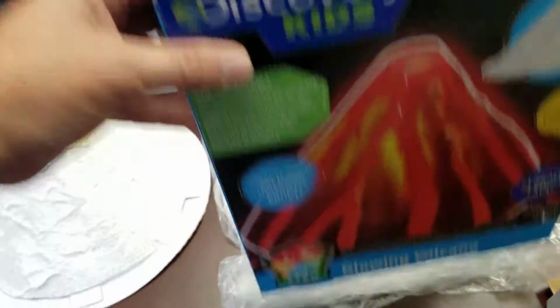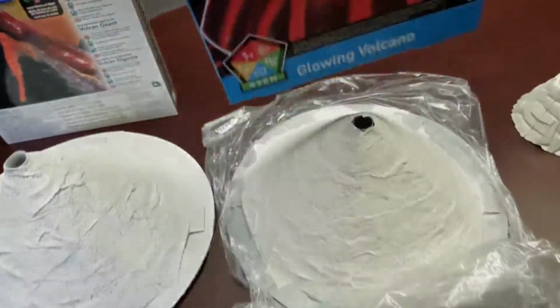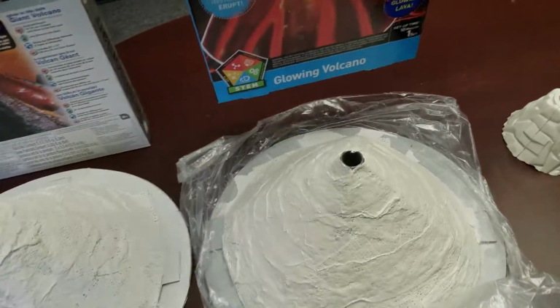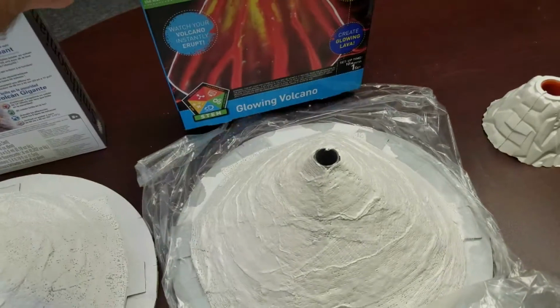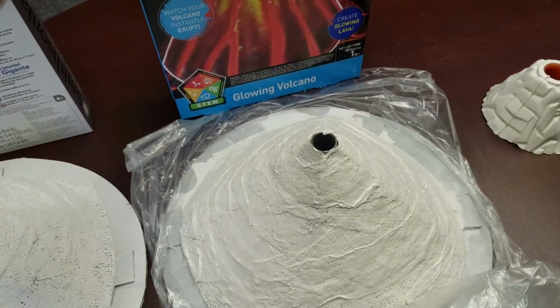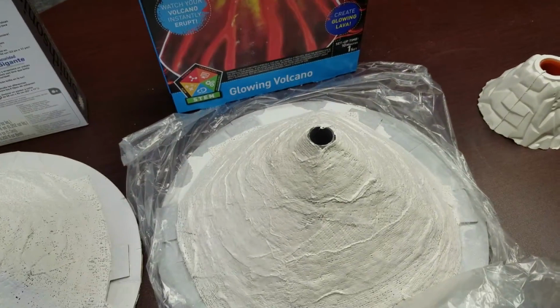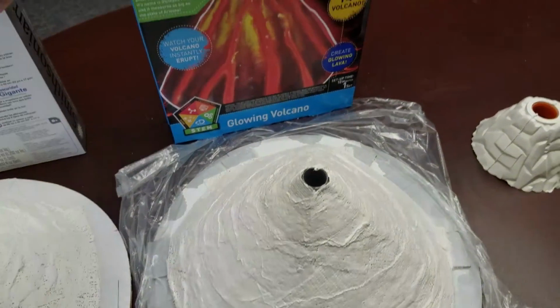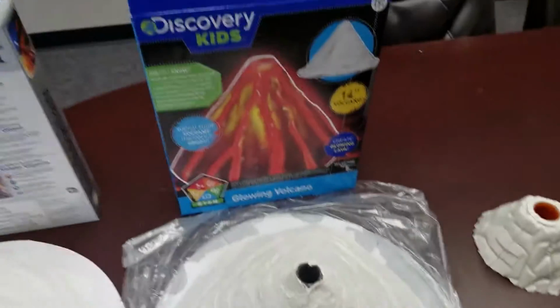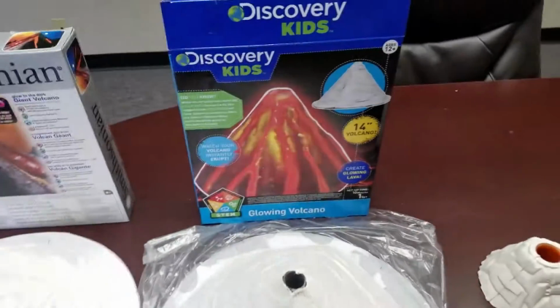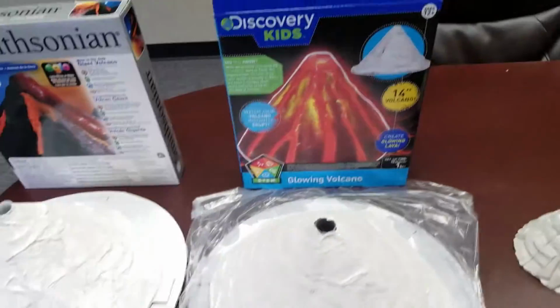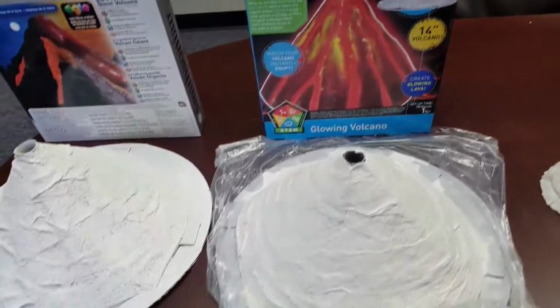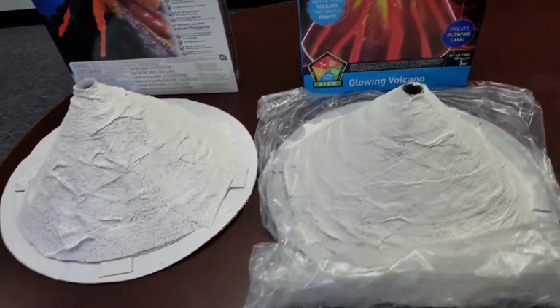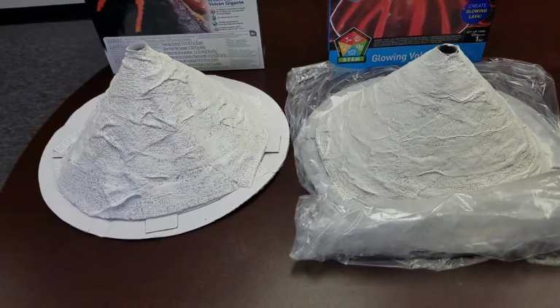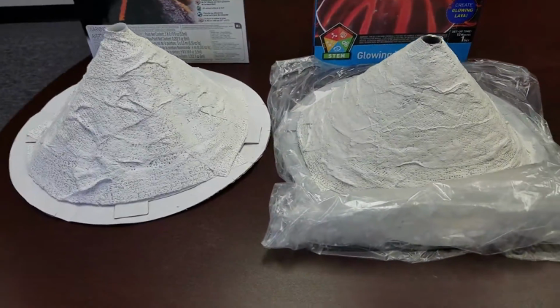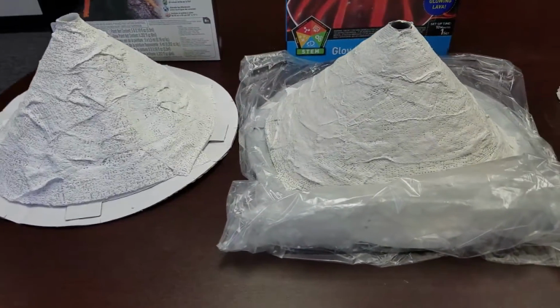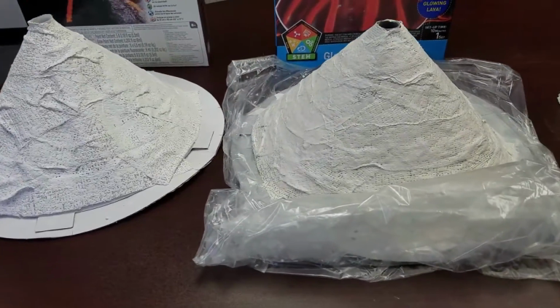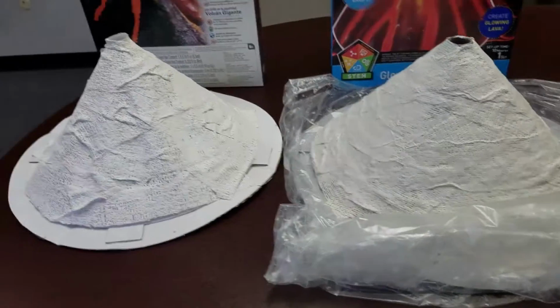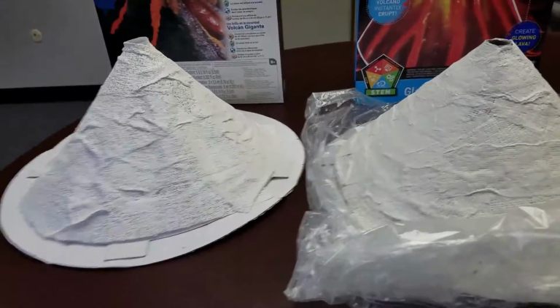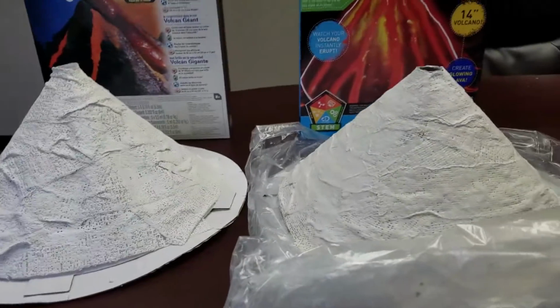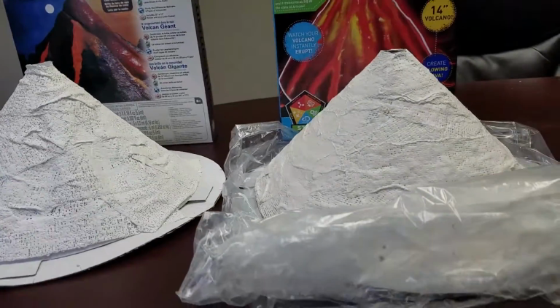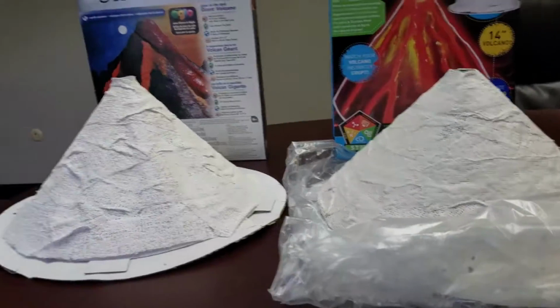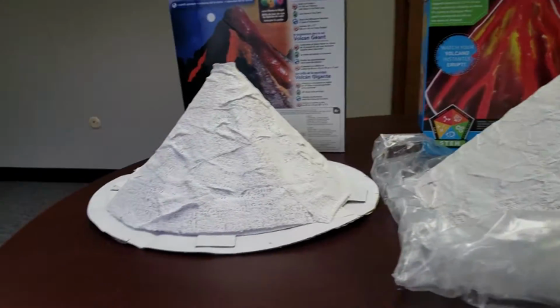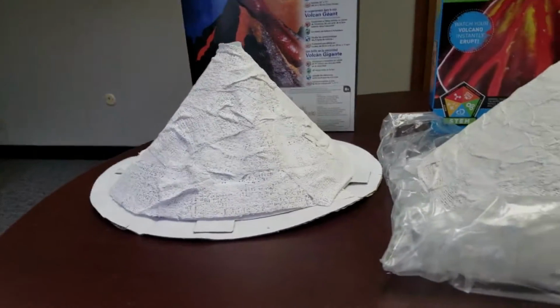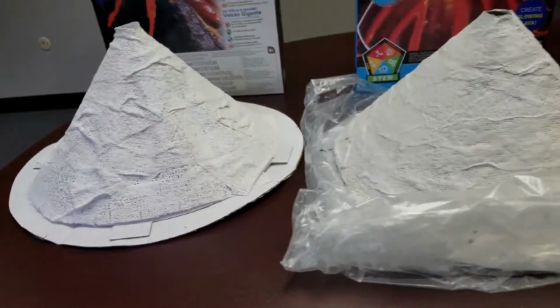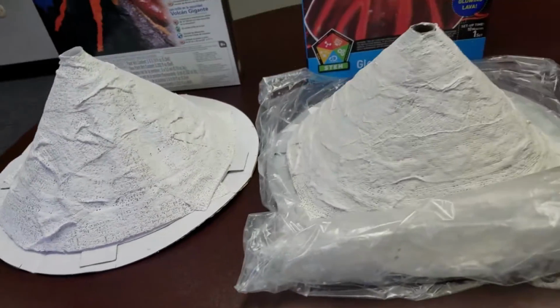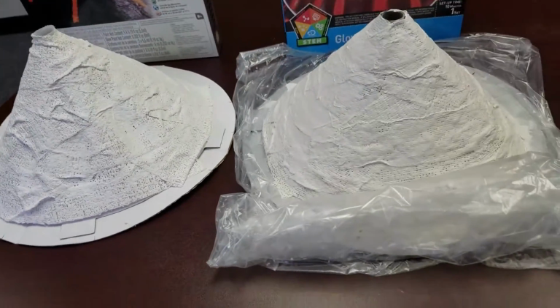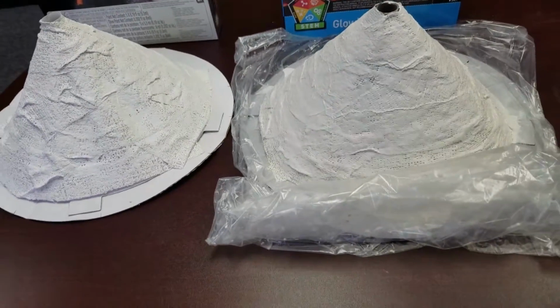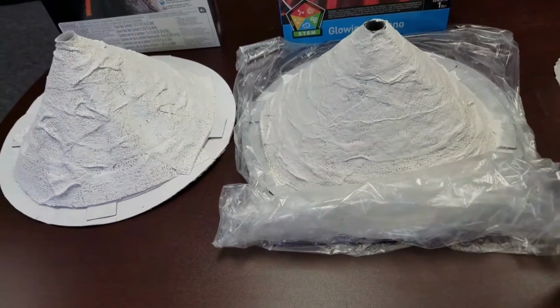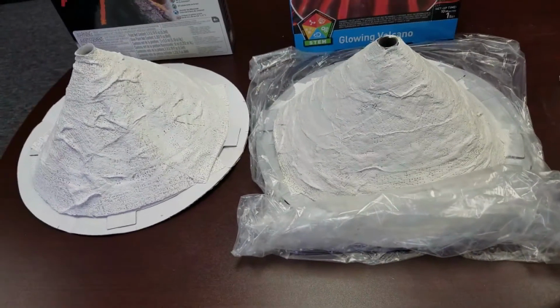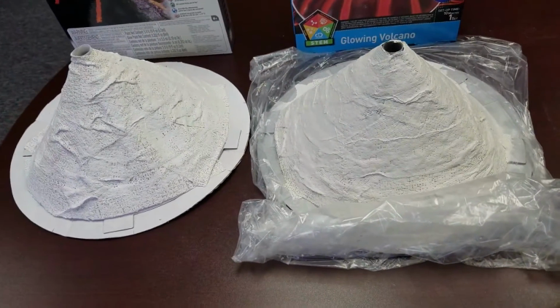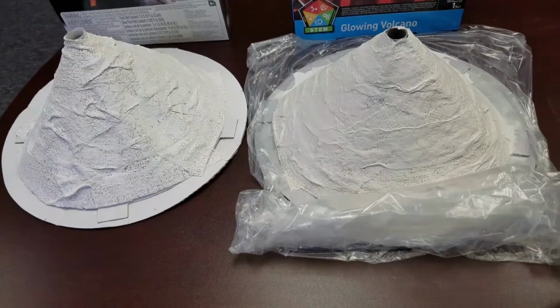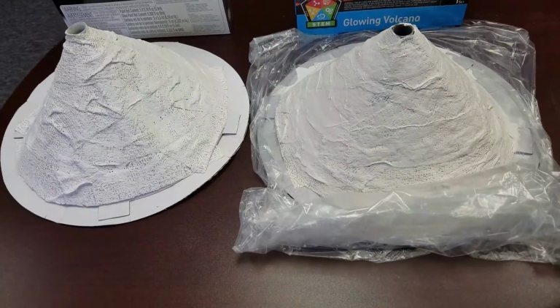Second is the Discovery Kids Glowing Volcano. This is really the exact same thing — height and size are about the same. Again, plaster wrap takes a while for it to dry.